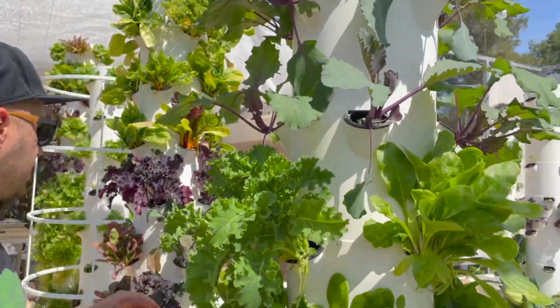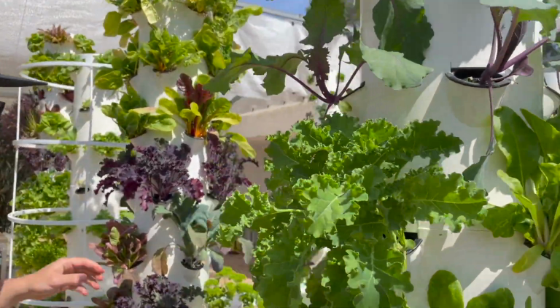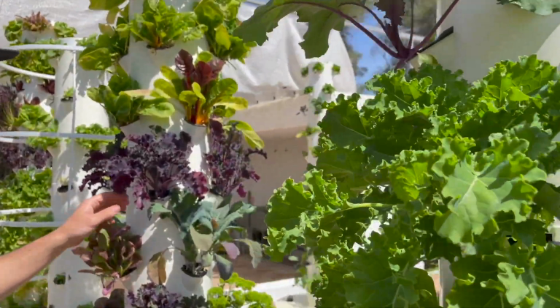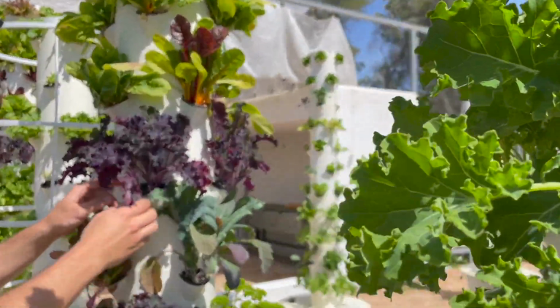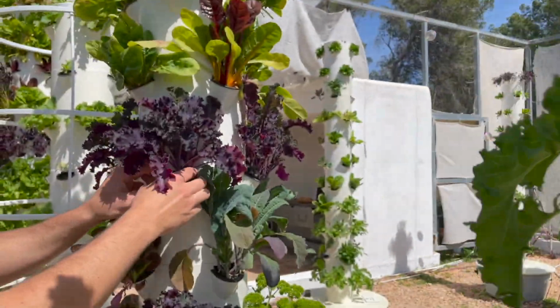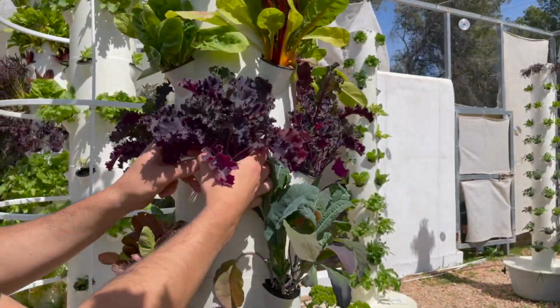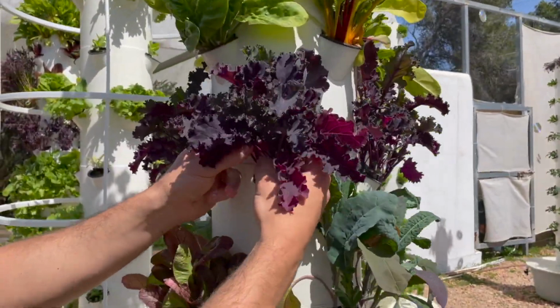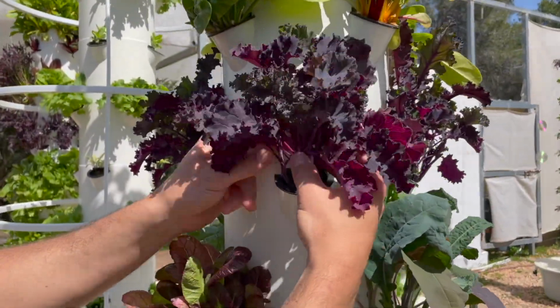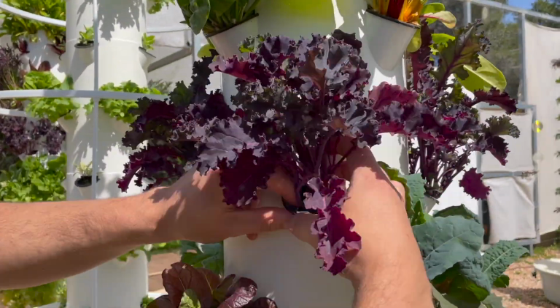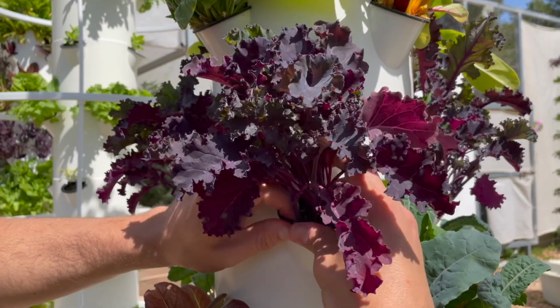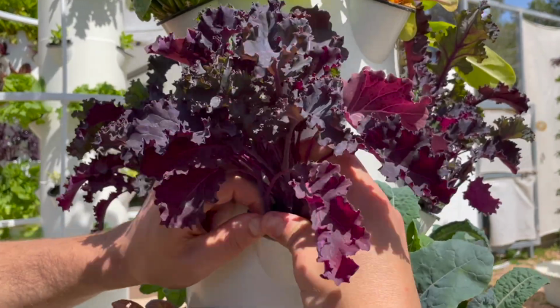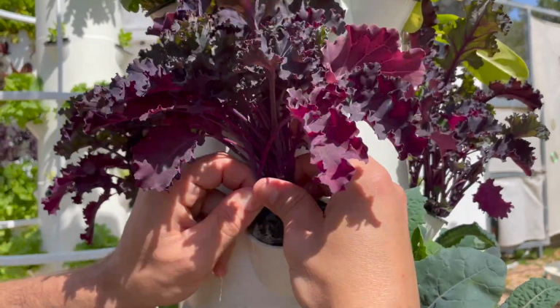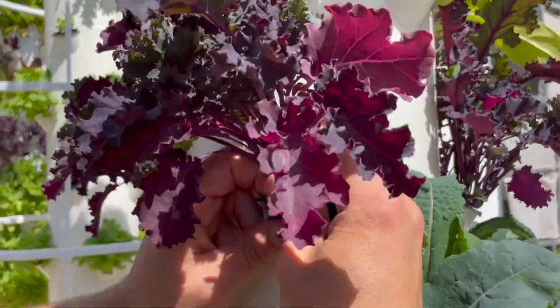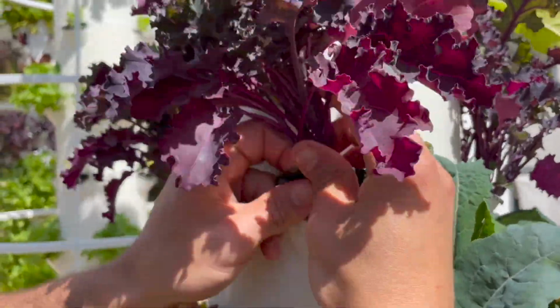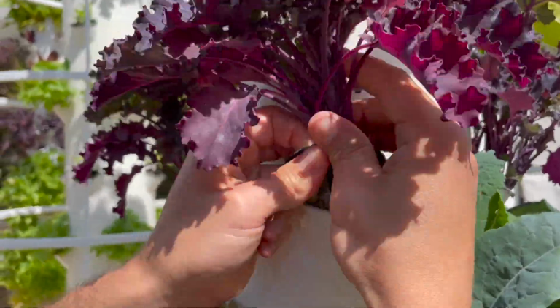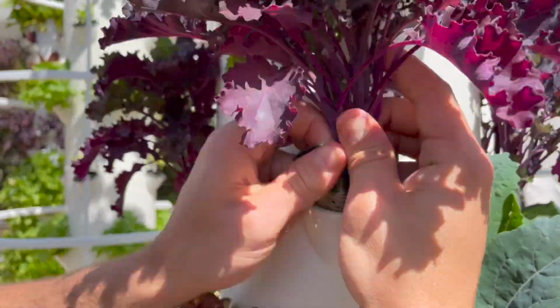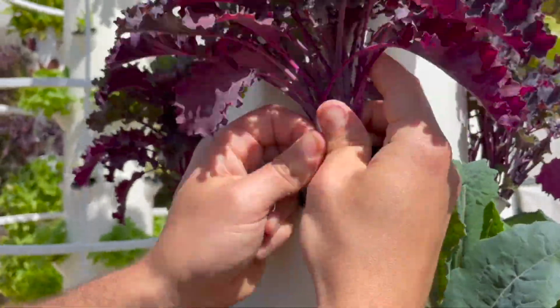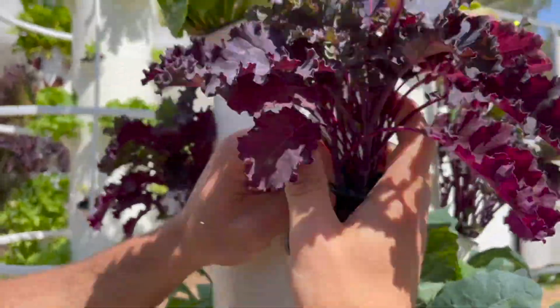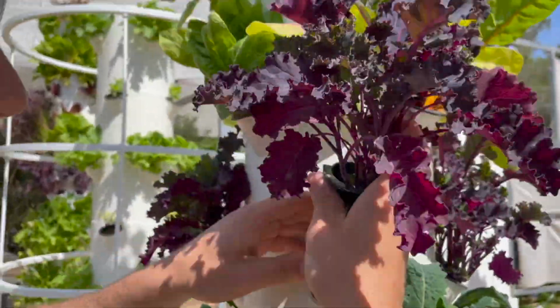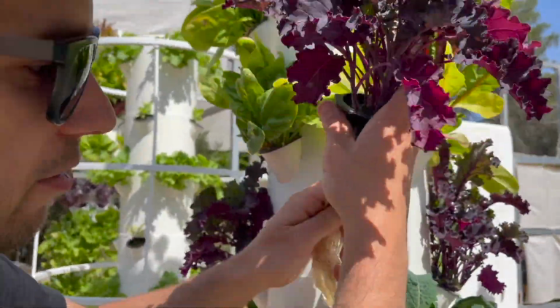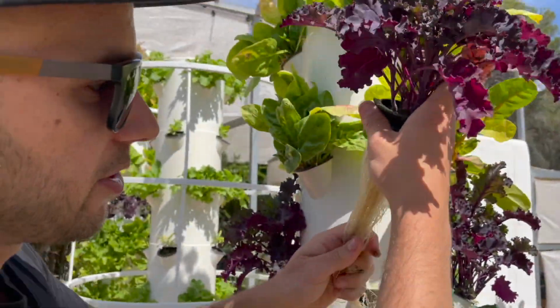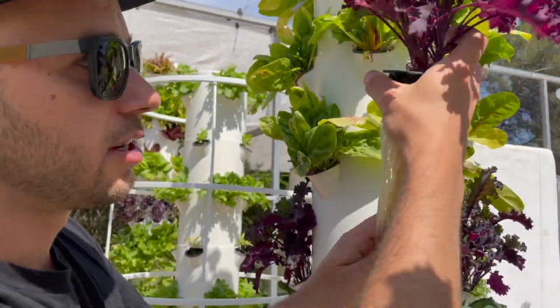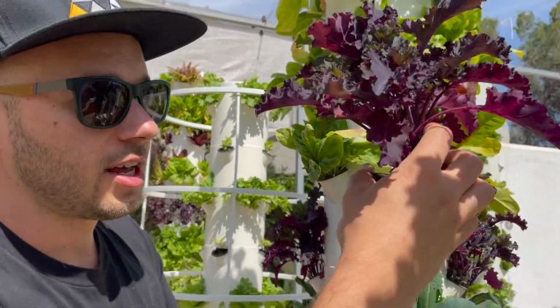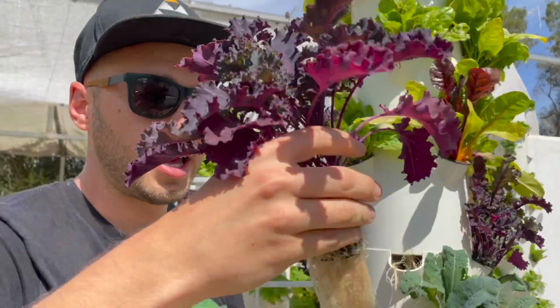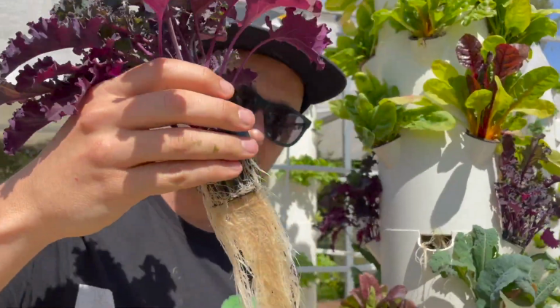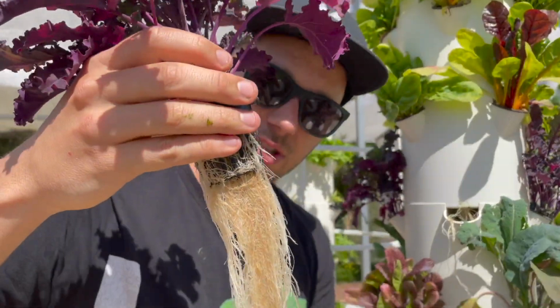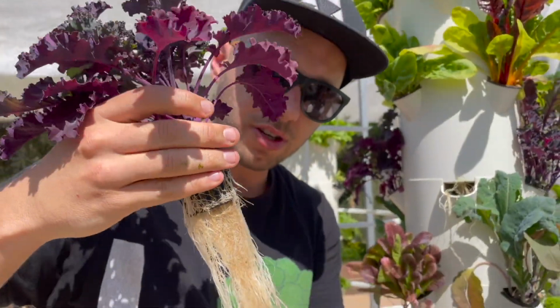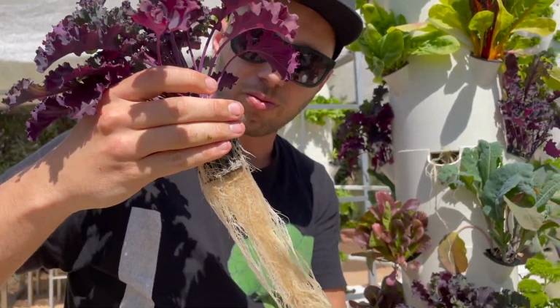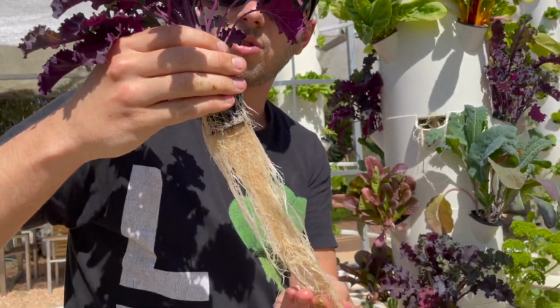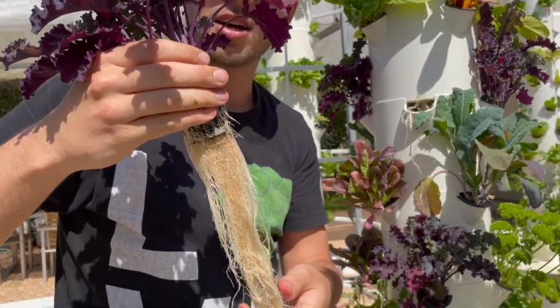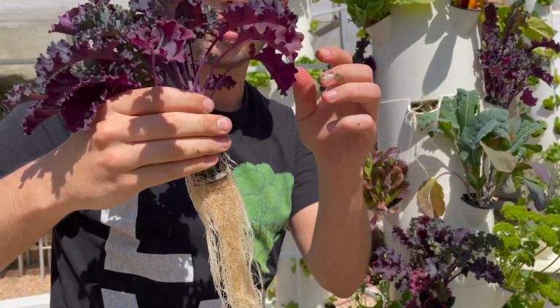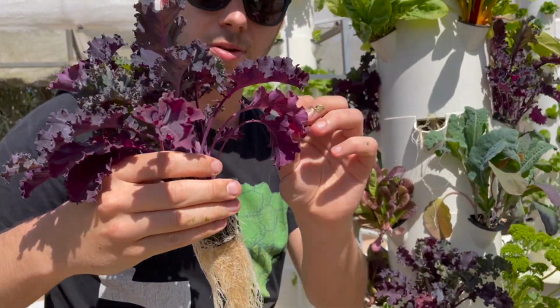You can see we have a purple variety of kale. These will grow really big, and it's better to eat them when they're small like this — better flavor. Just look at those roots and that color purple.